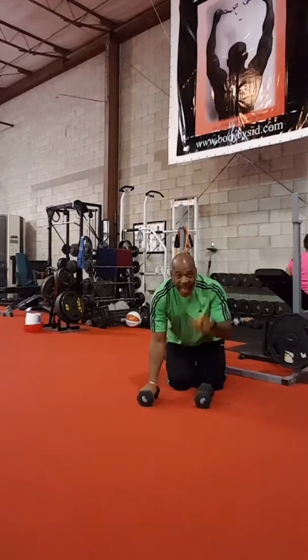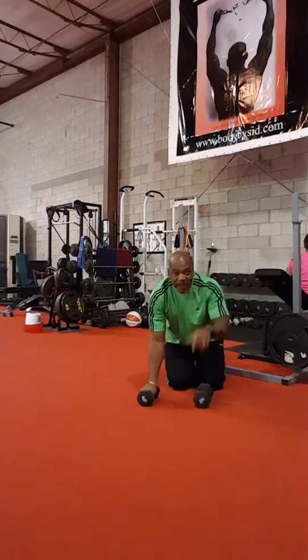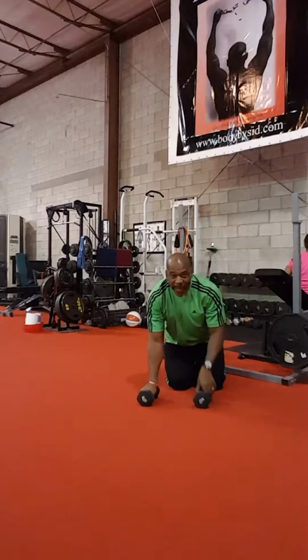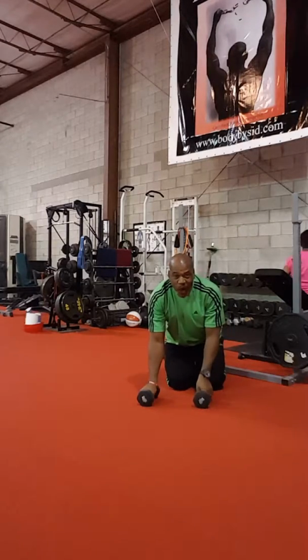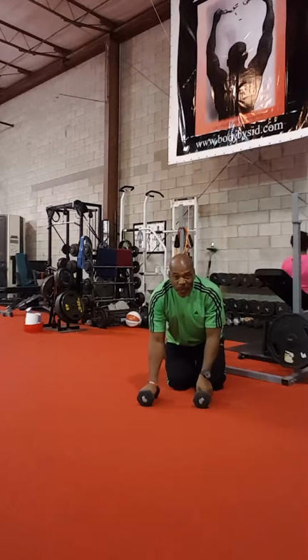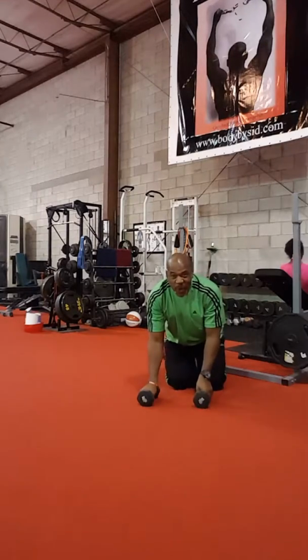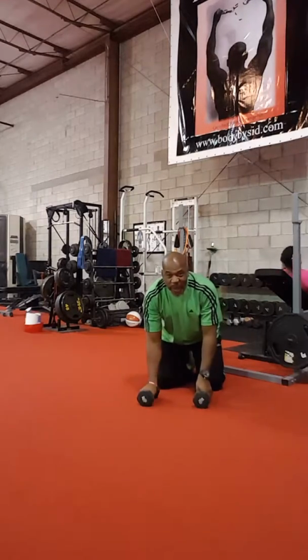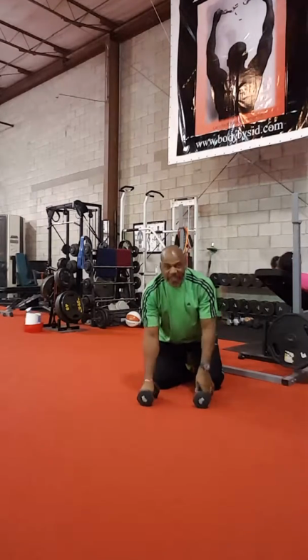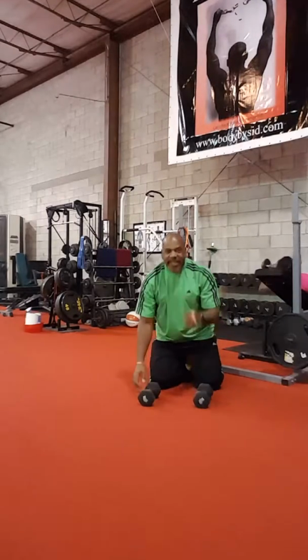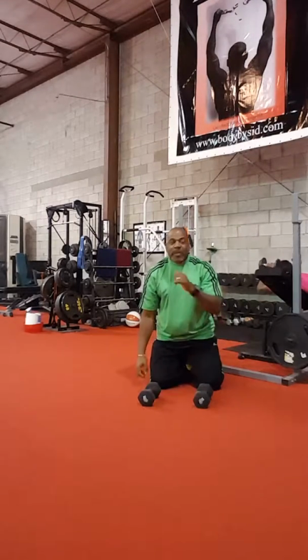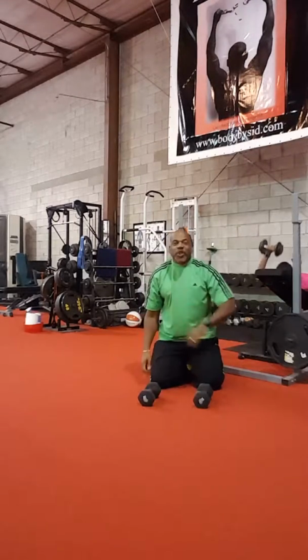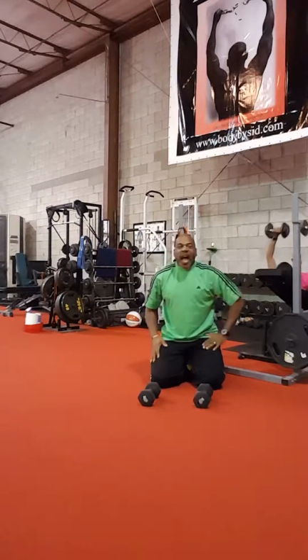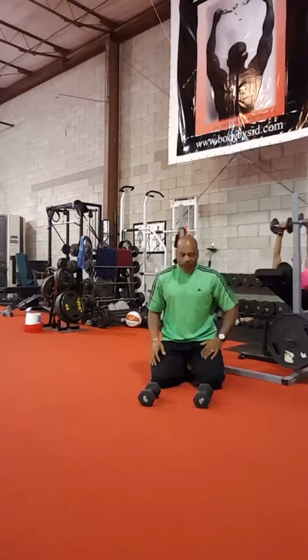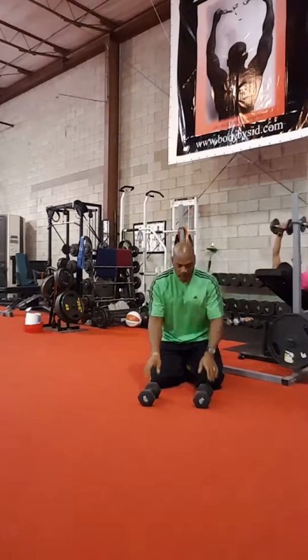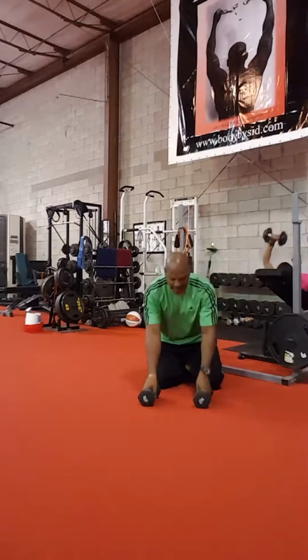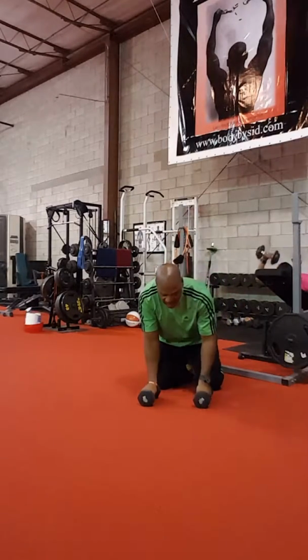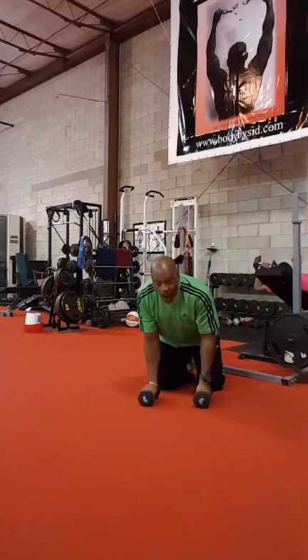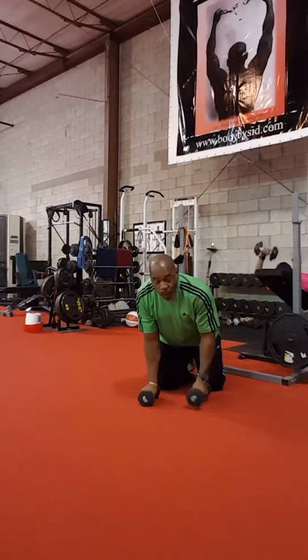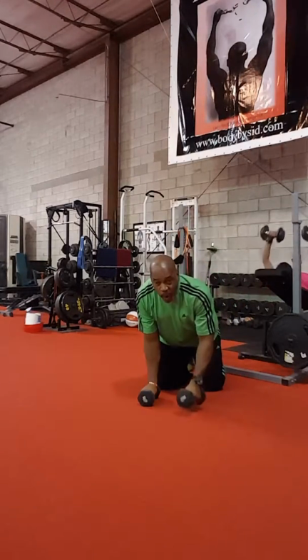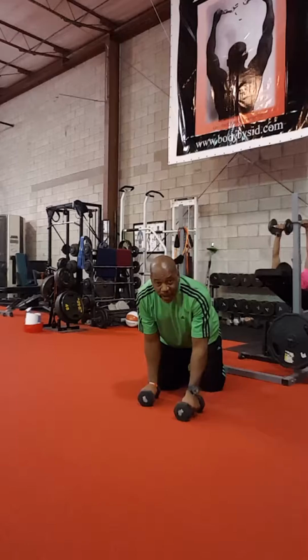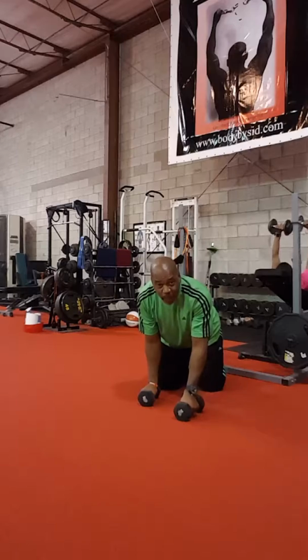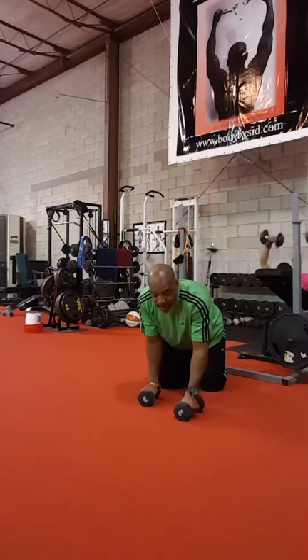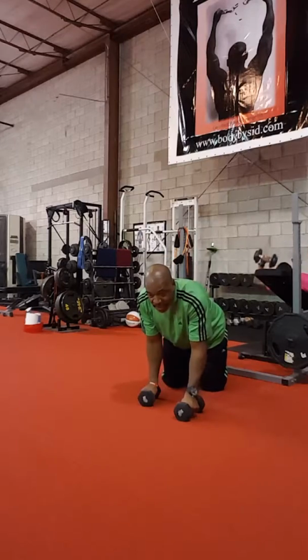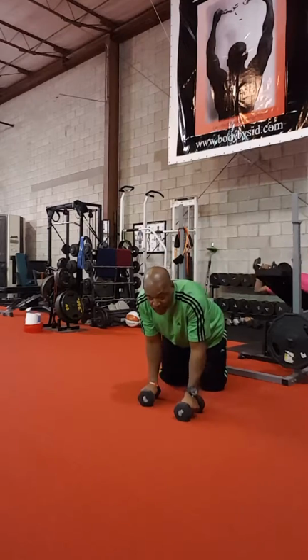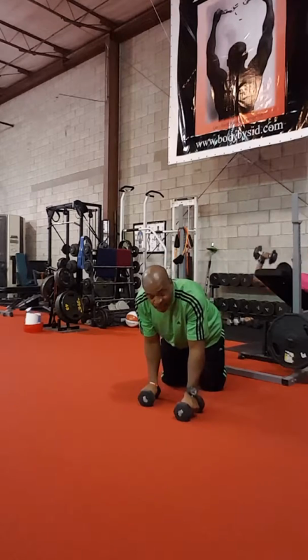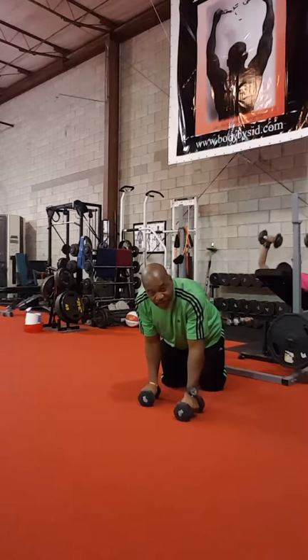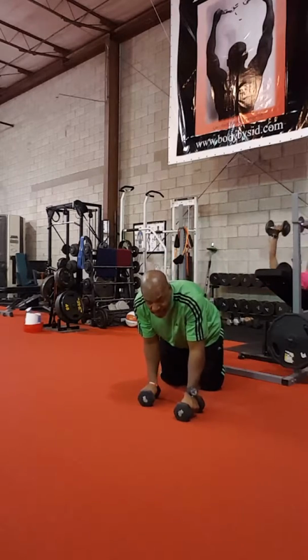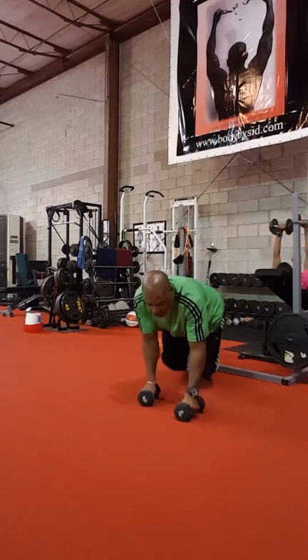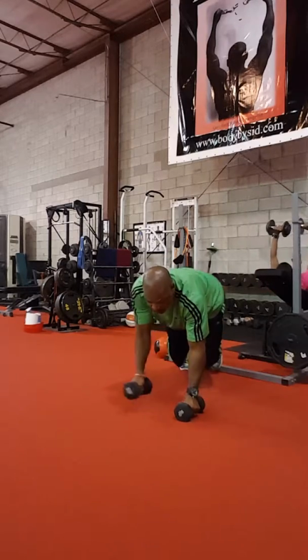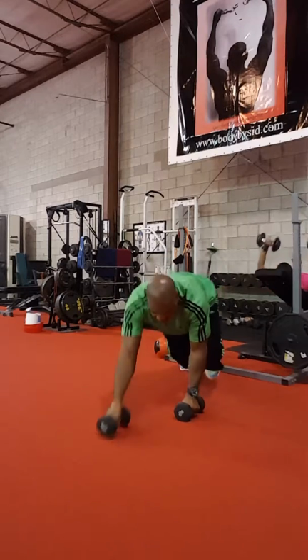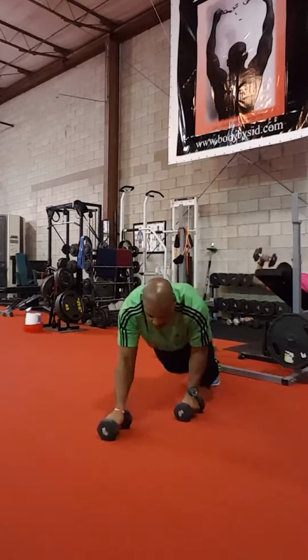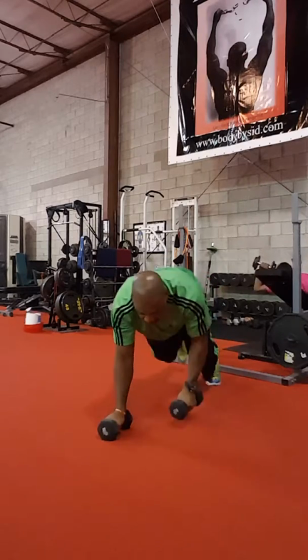Hey everybody, I hope you're doing great. This is Cindy coming to you now with your Wednesday workout of the week. It's got a few exercises for you. Let's get started.